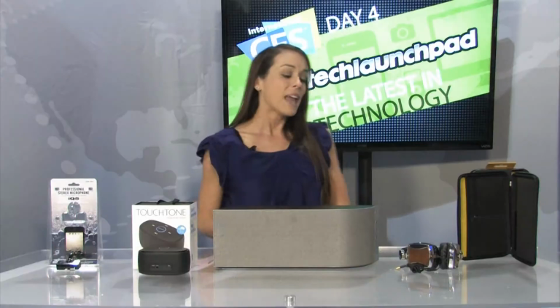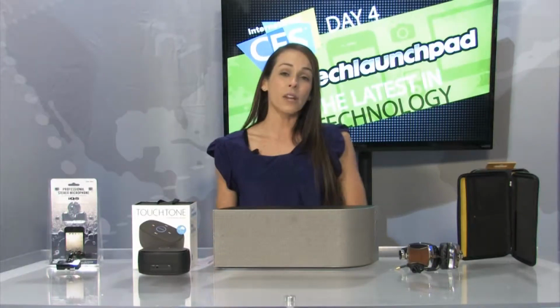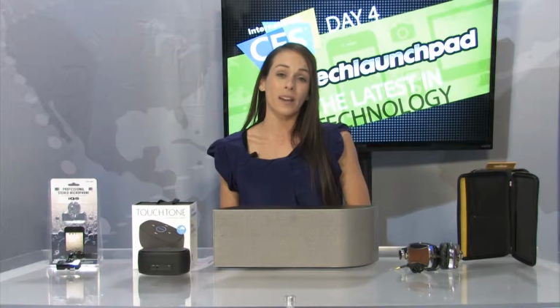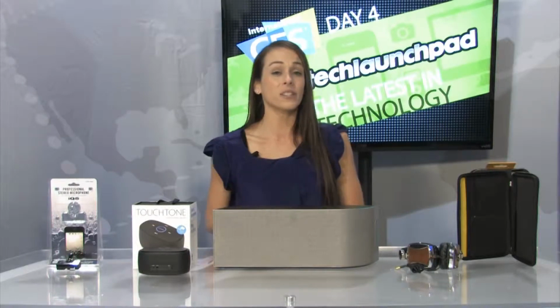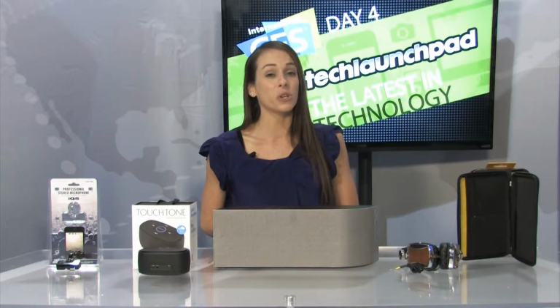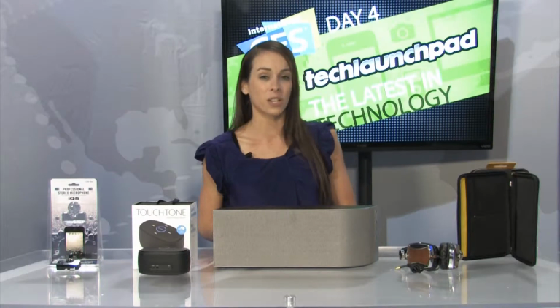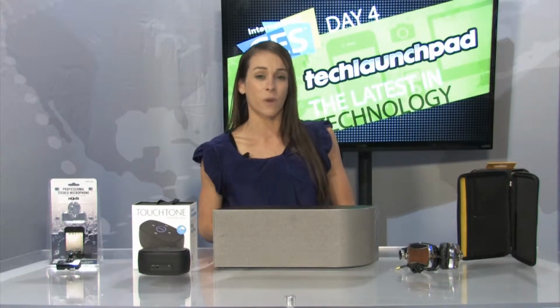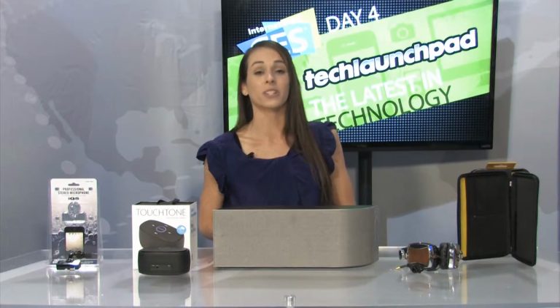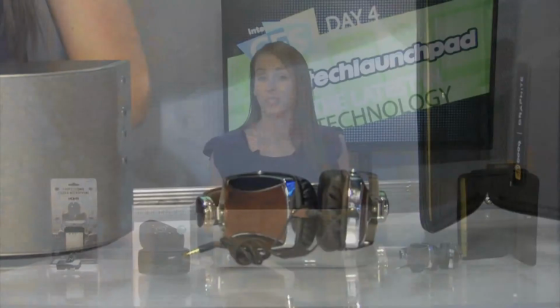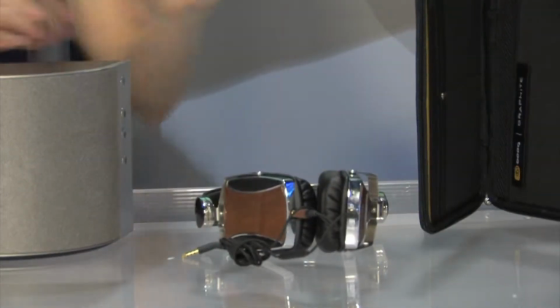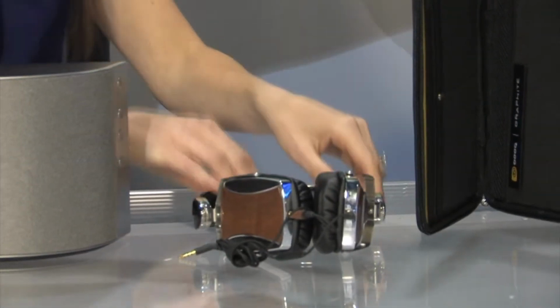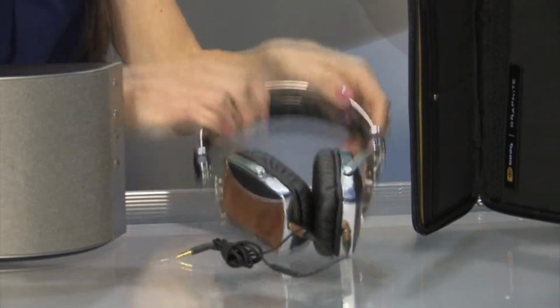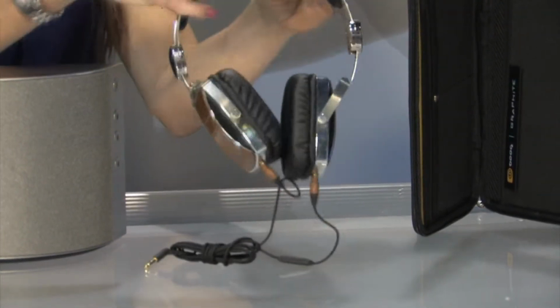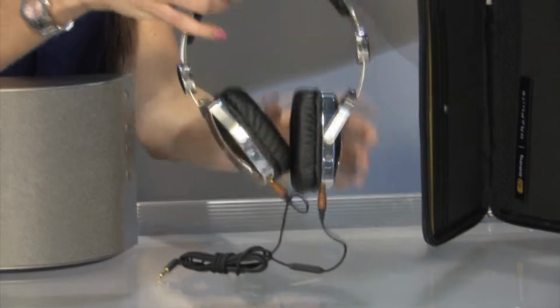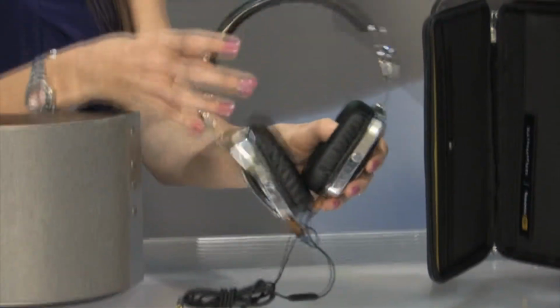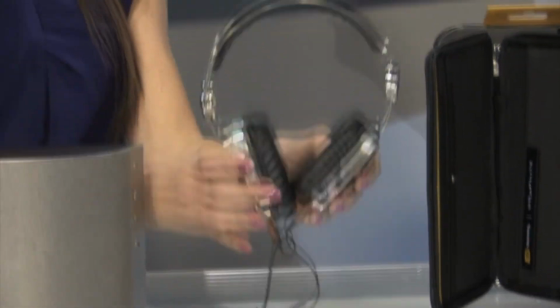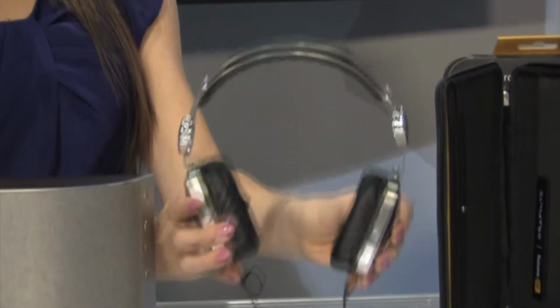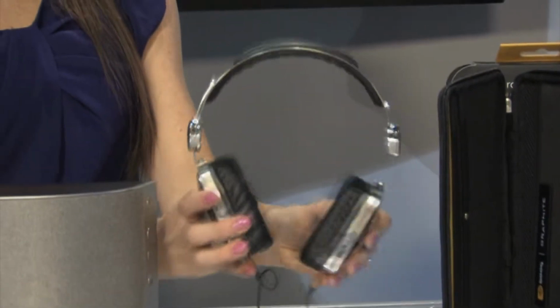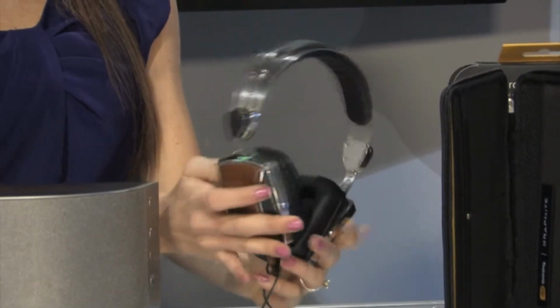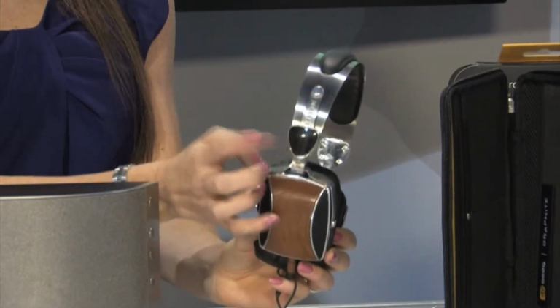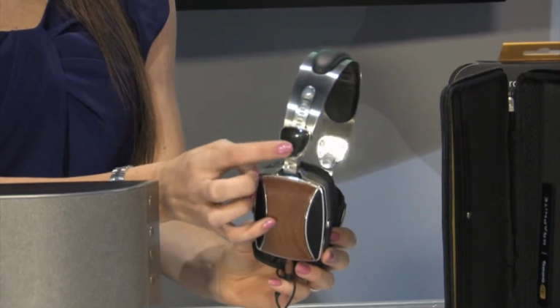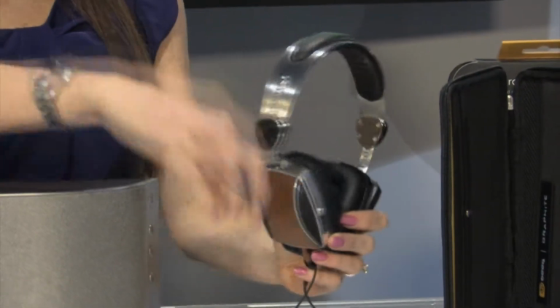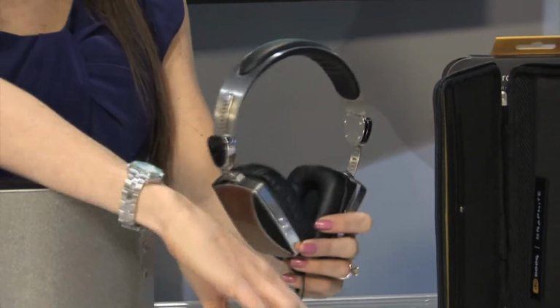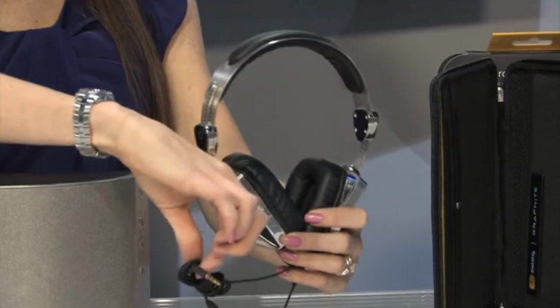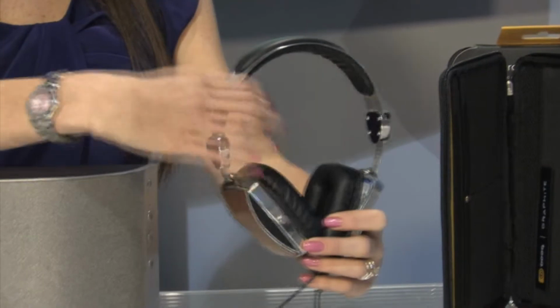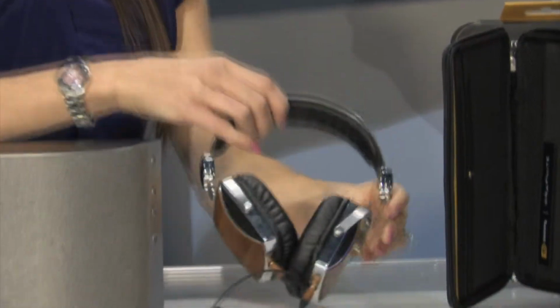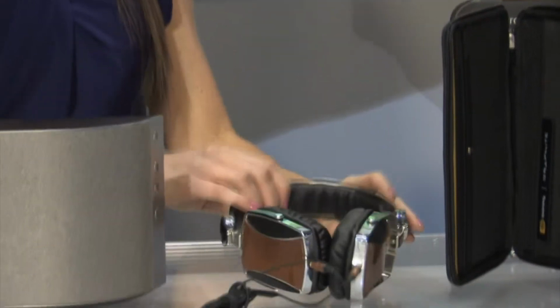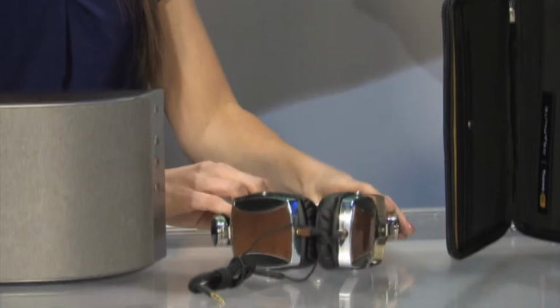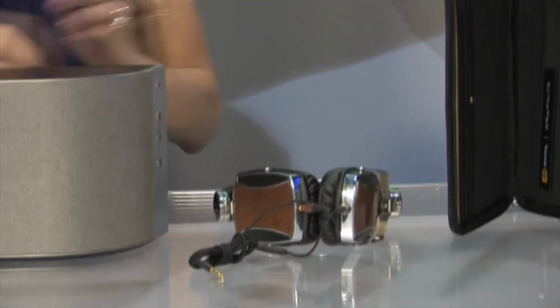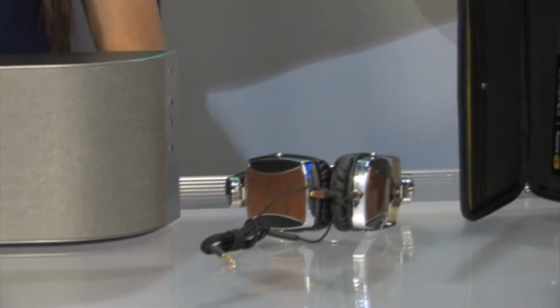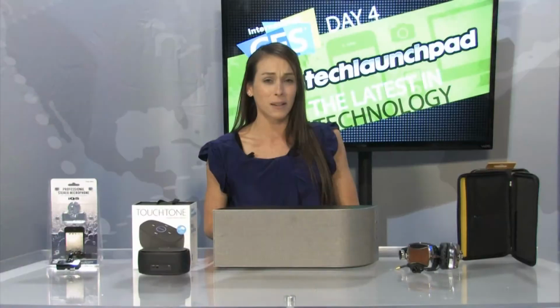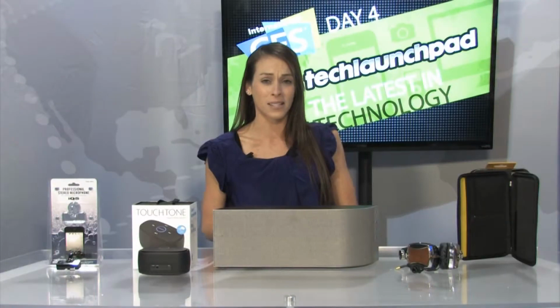Now over here from Wicked Audio, these are their new Shields headphones, which allows you to use the Bon Jovi Acoustic Research button to base your sound quality on whether you're playing video games, watching movies, or listening to music. So talk about the ability to customize.